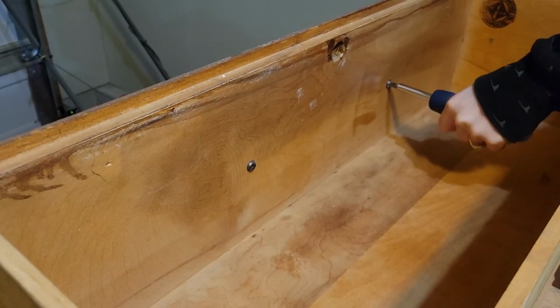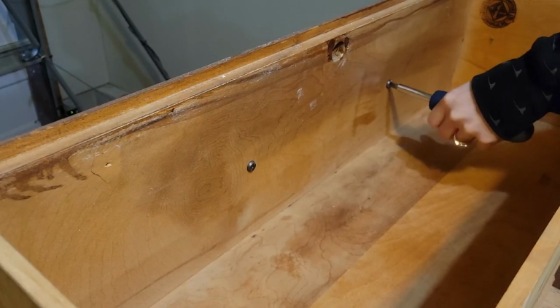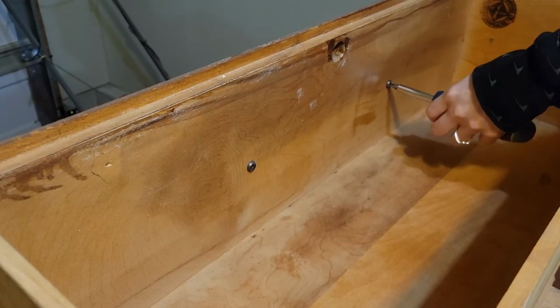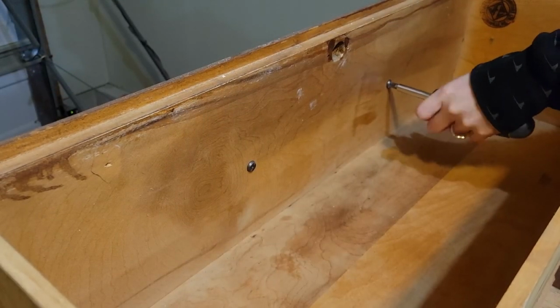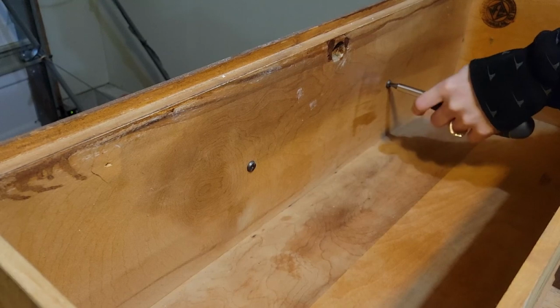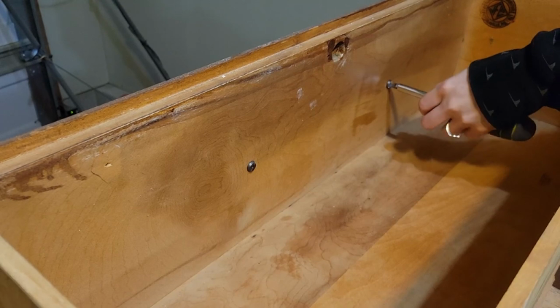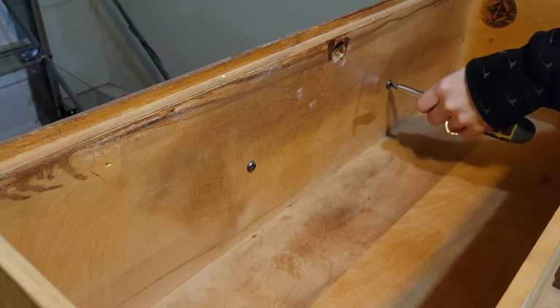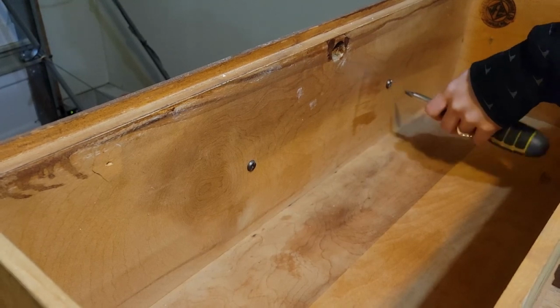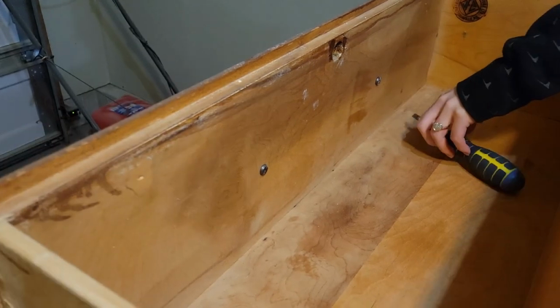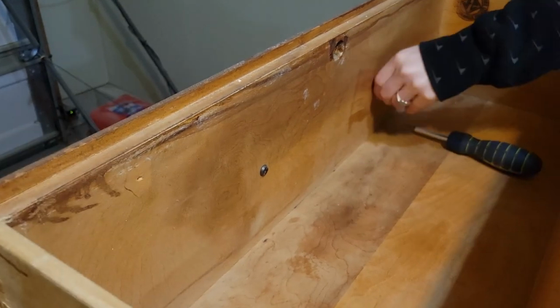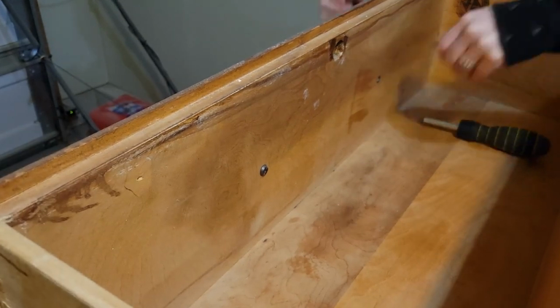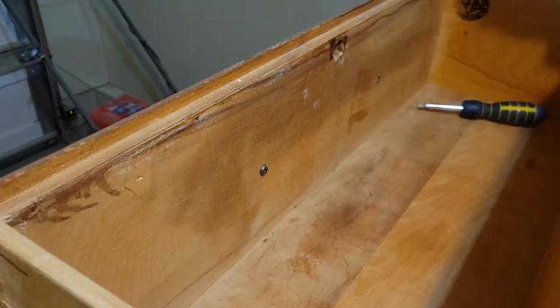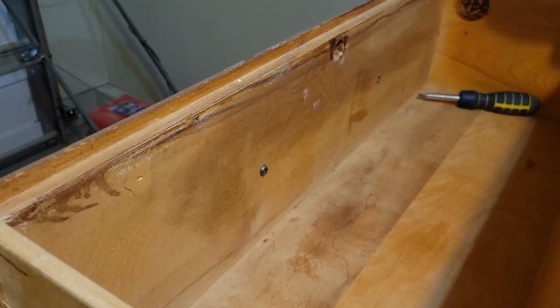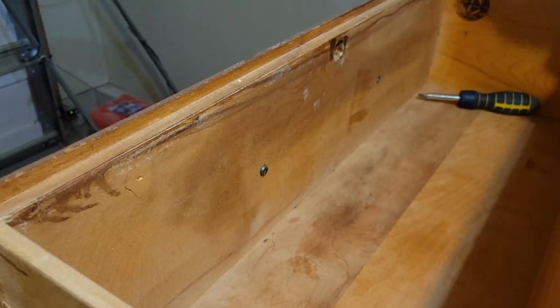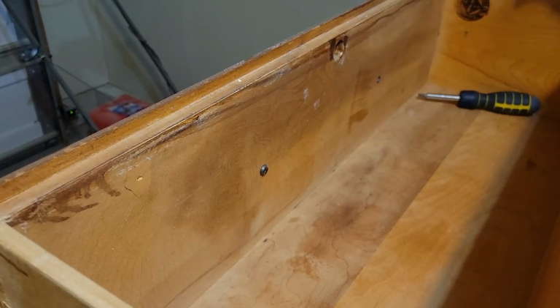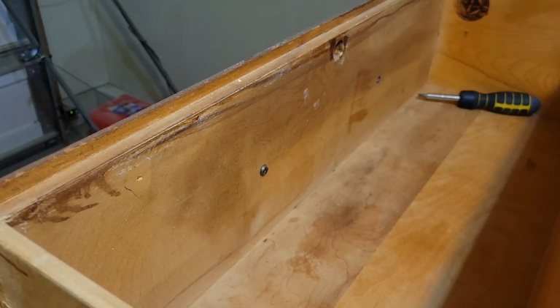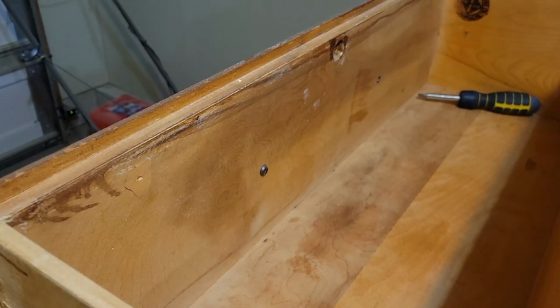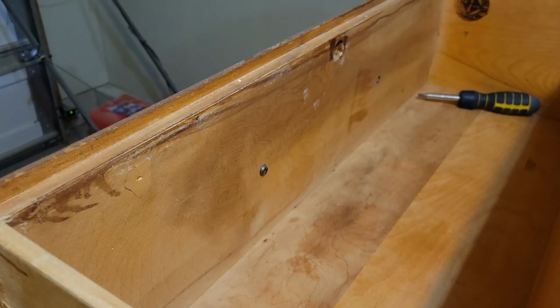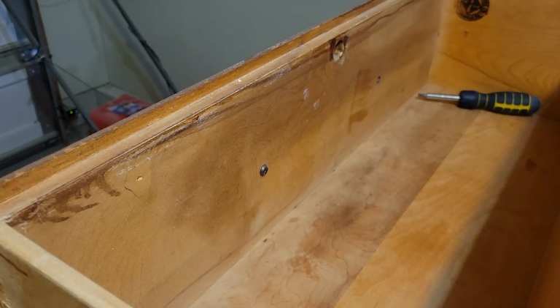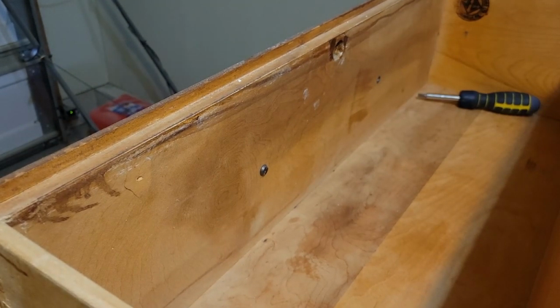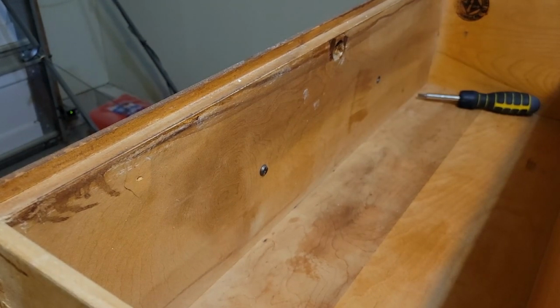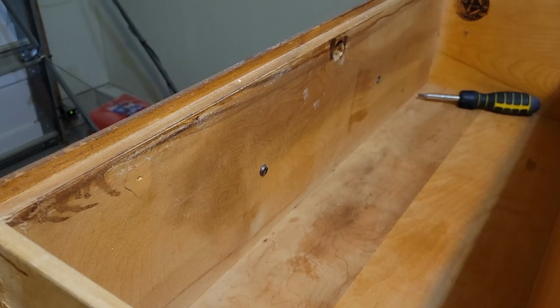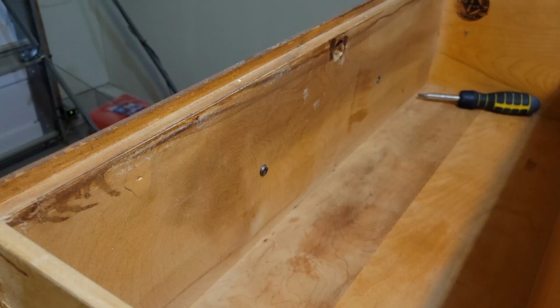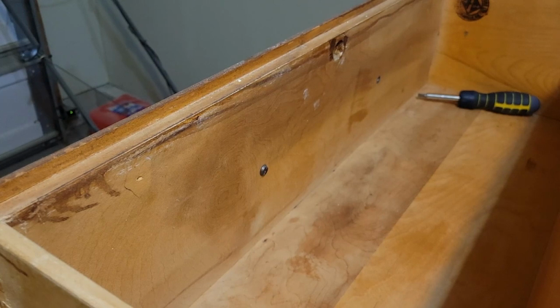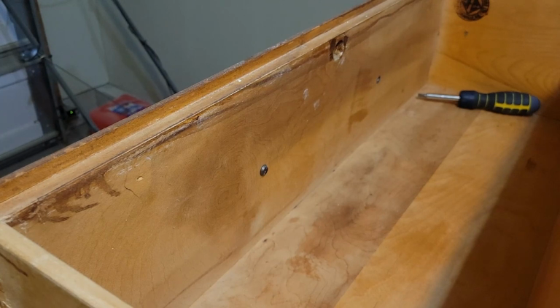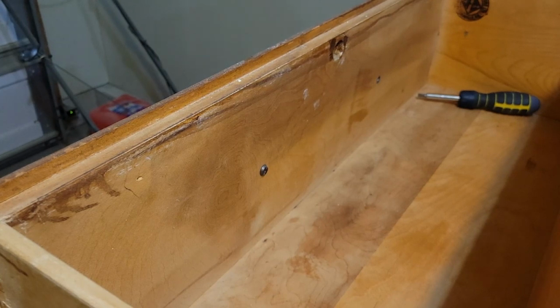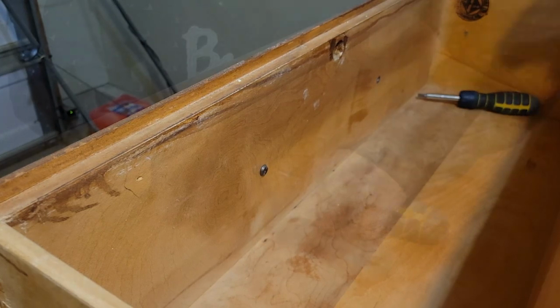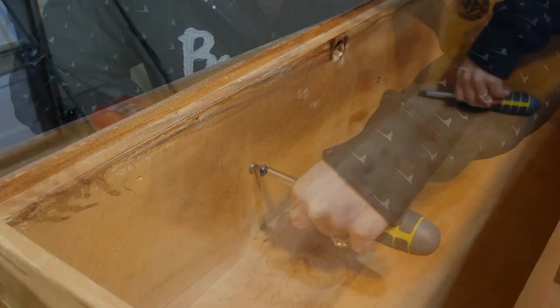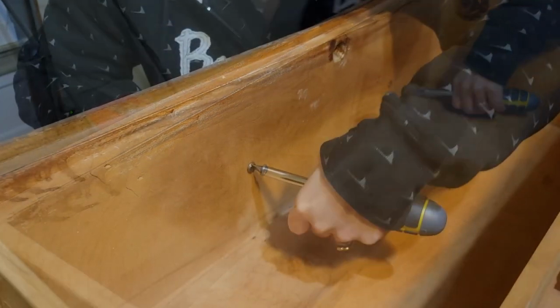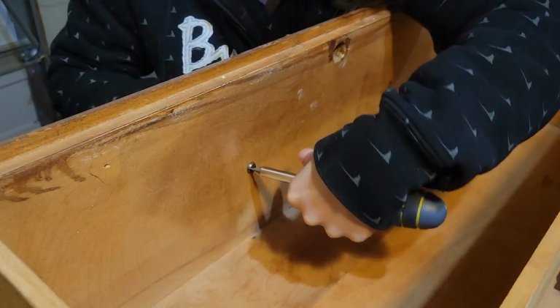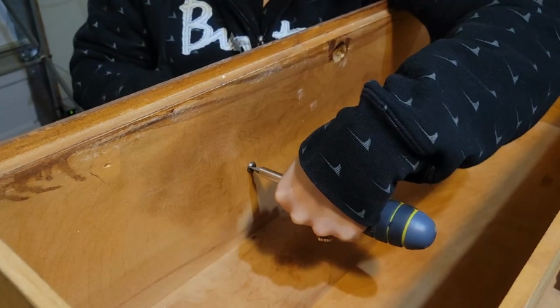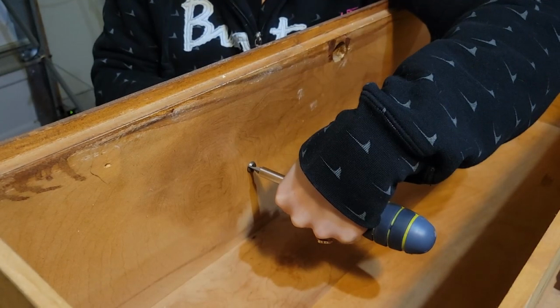So we're going to start with removing the hardware. I definitely will be keeping this hardware and reusing it for this piece — I think it fits really well into it.